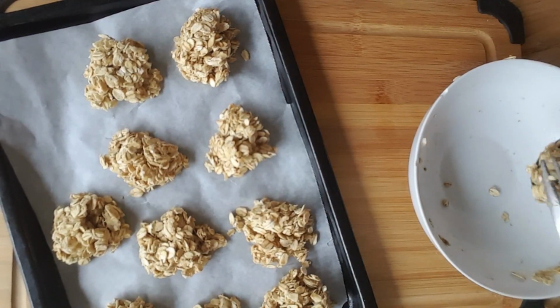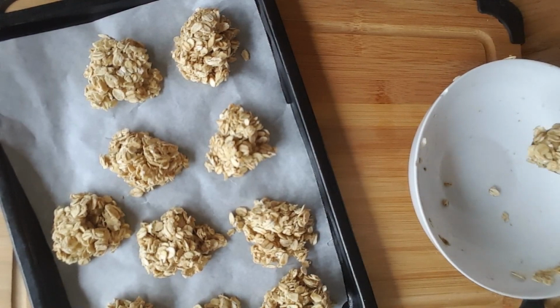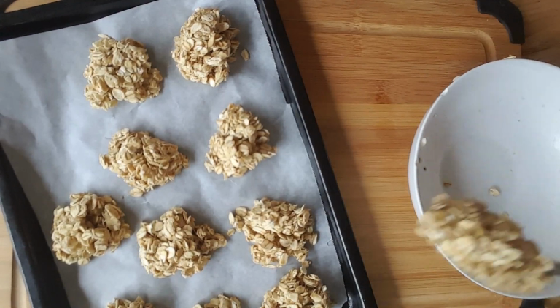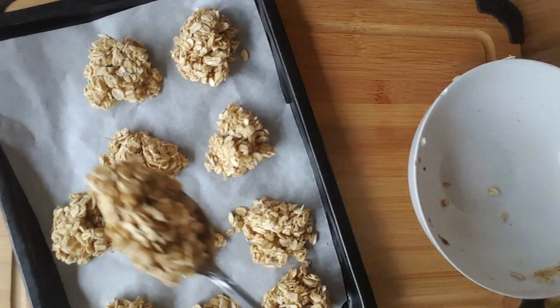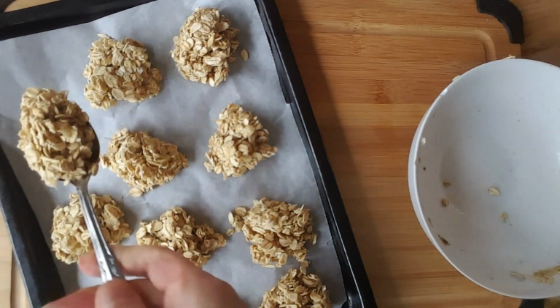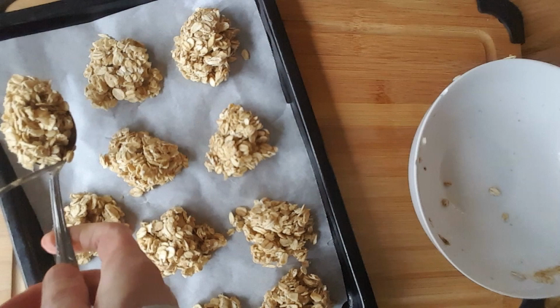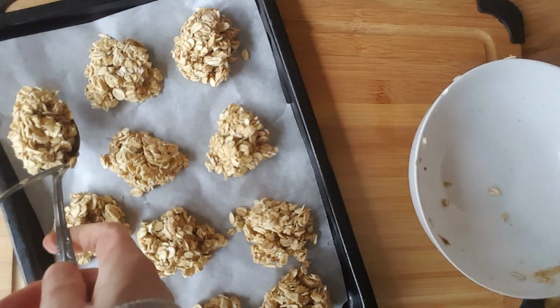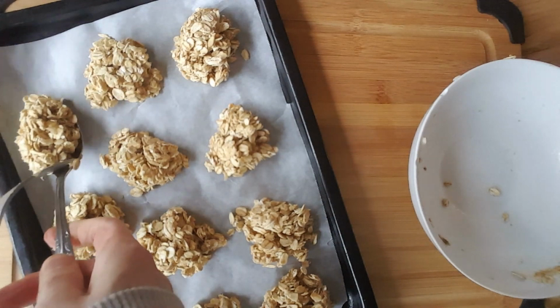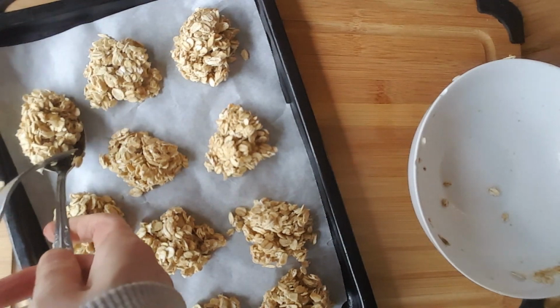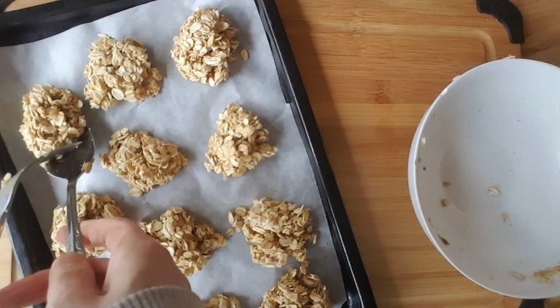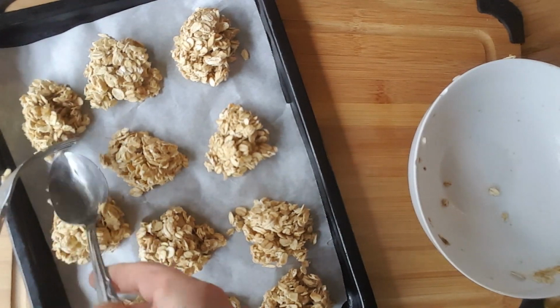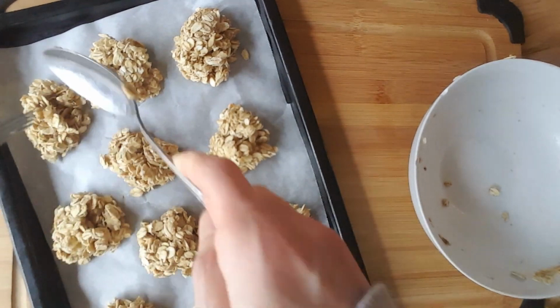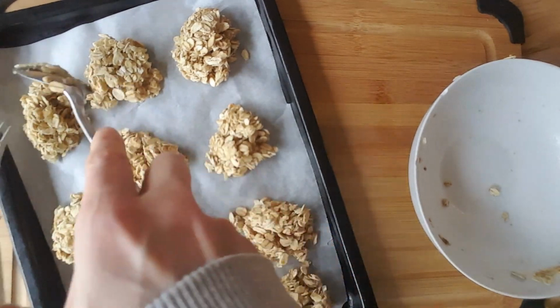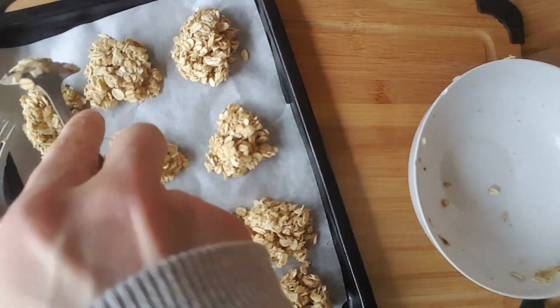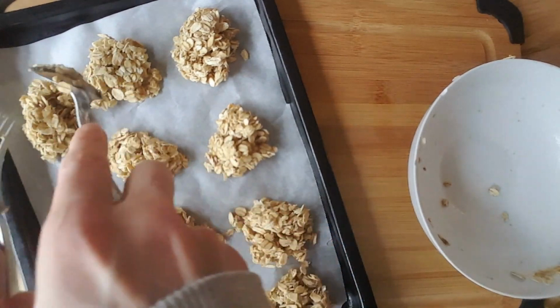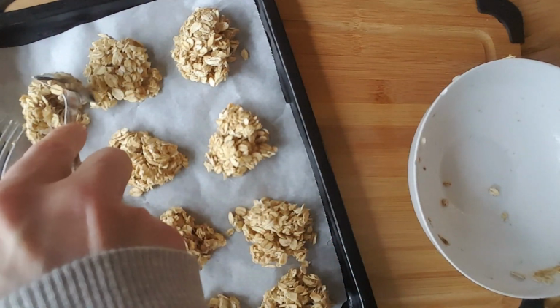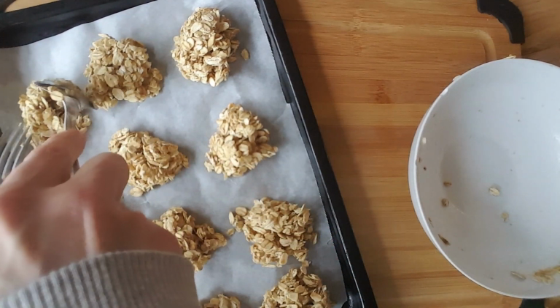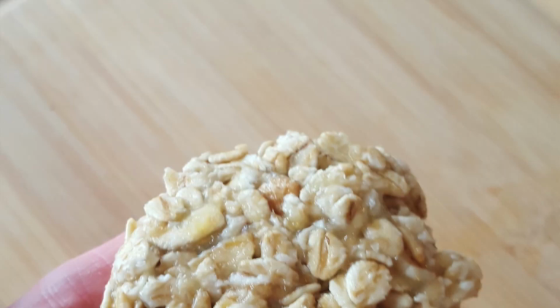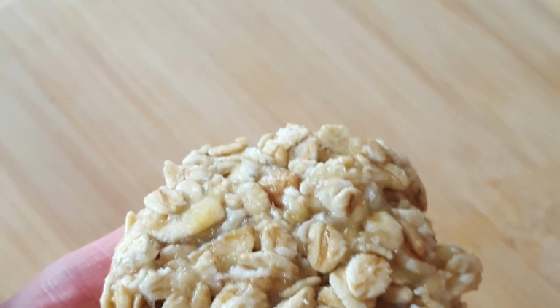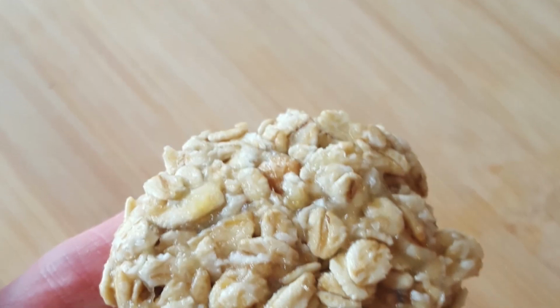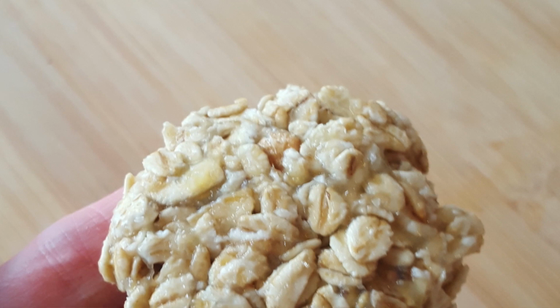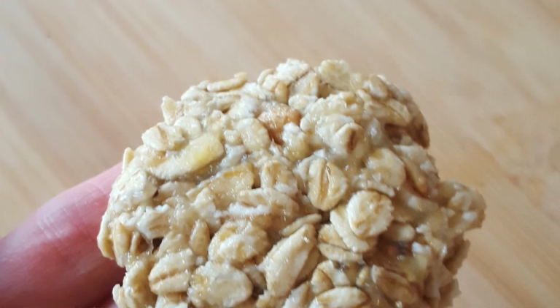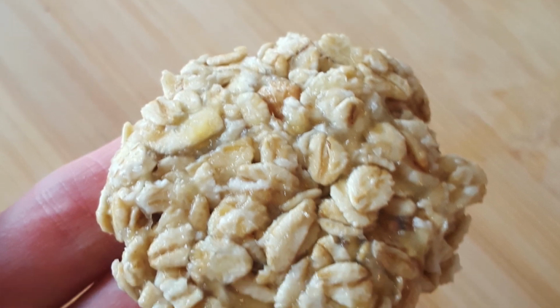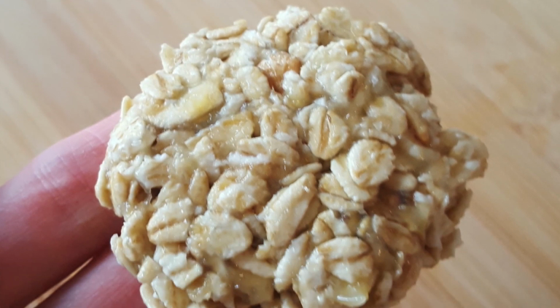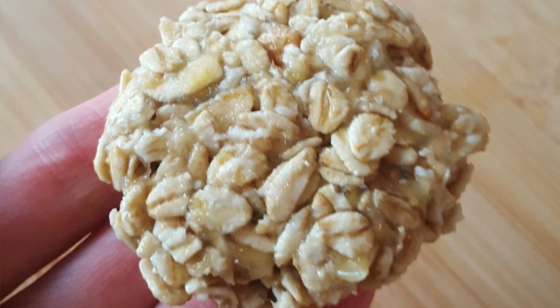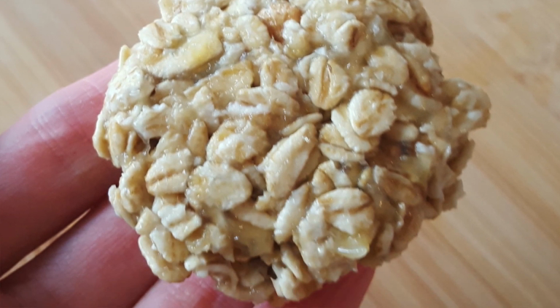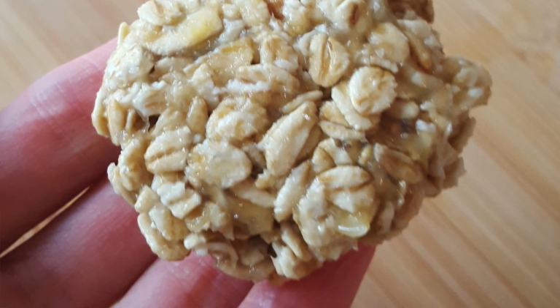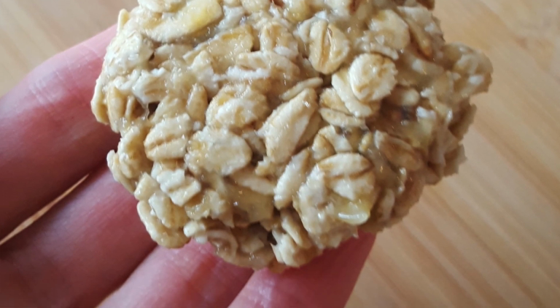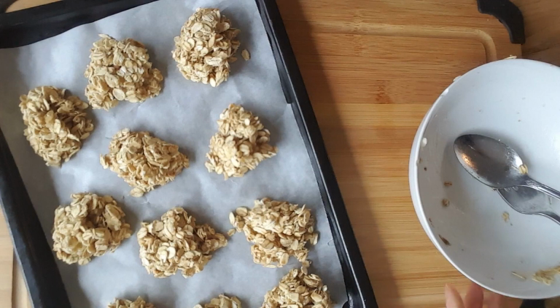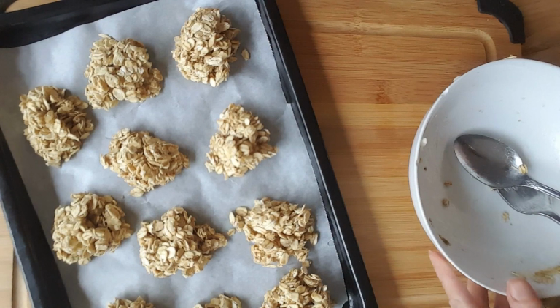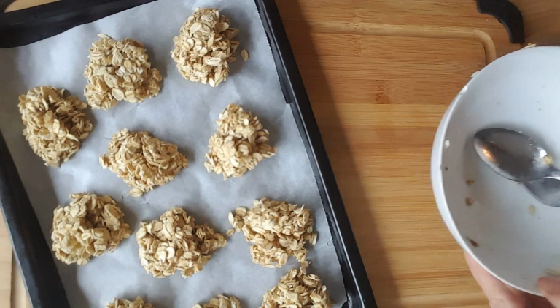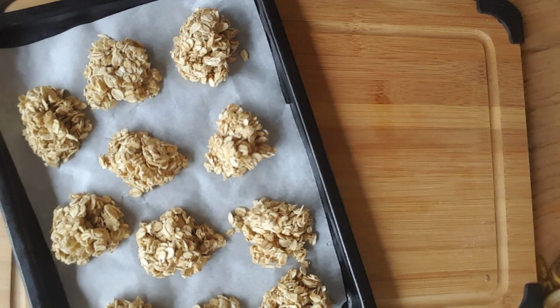You could also choose to roll the cookies into balls and cook them that way, or roll them into a ball and flatten them for a flatter type of cookie. It's whatever you want the cookie to look like when you're done.